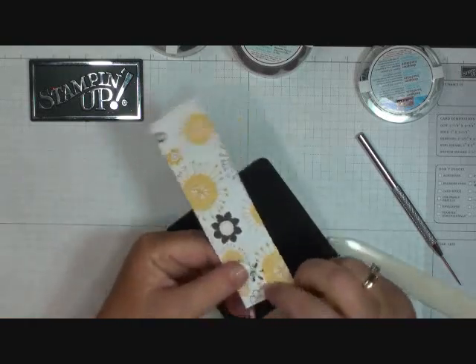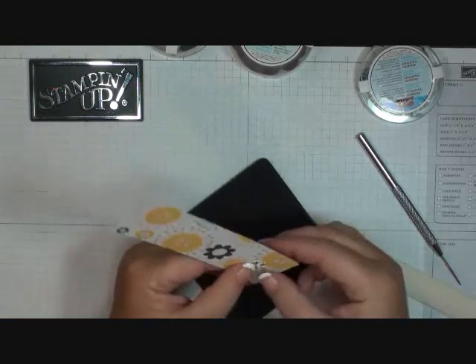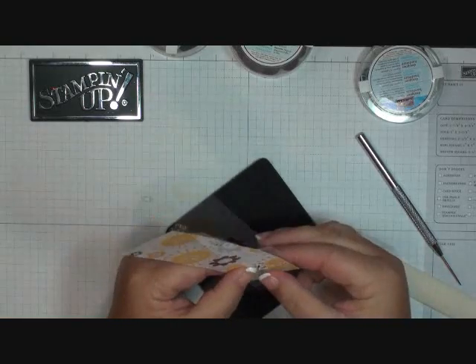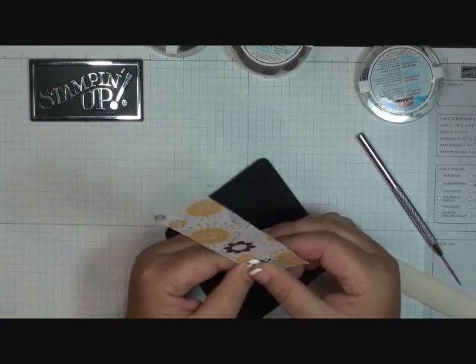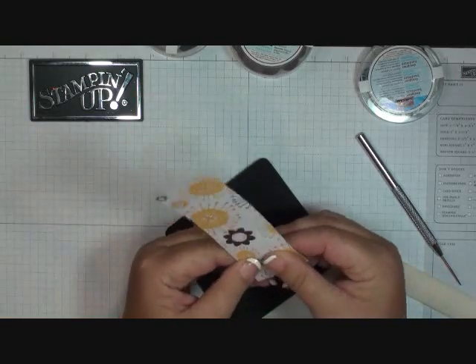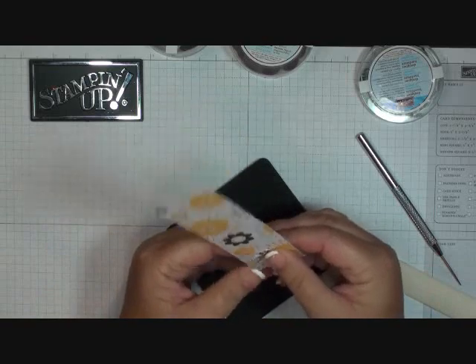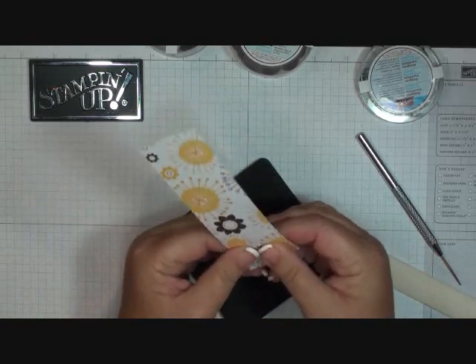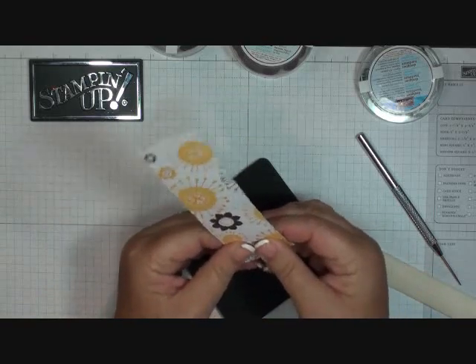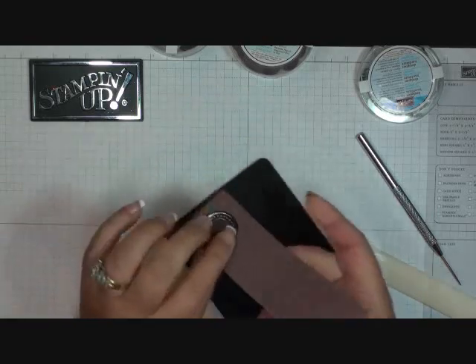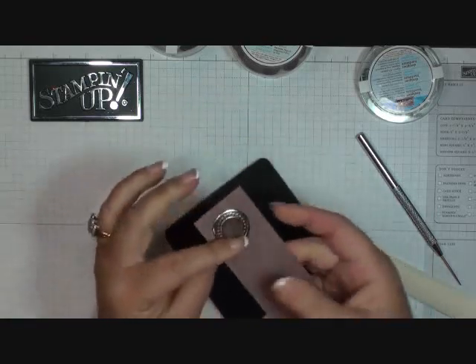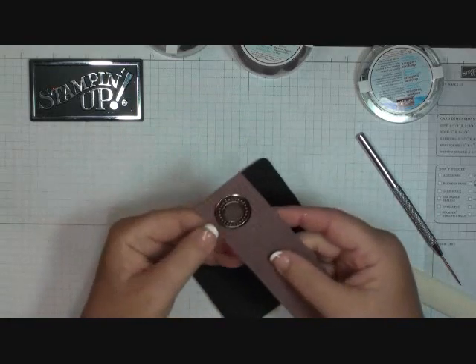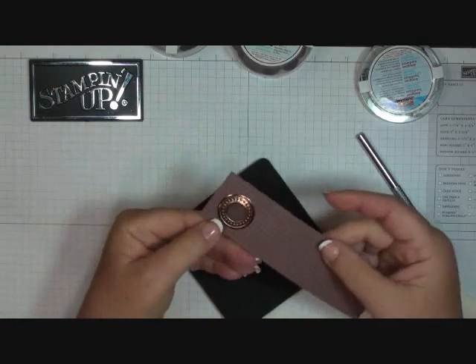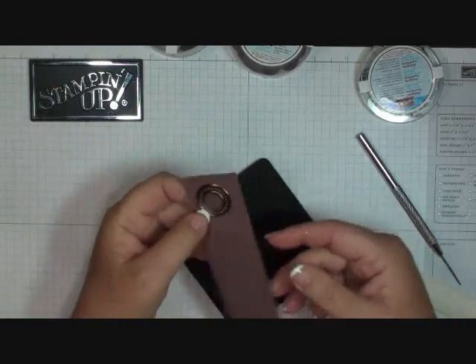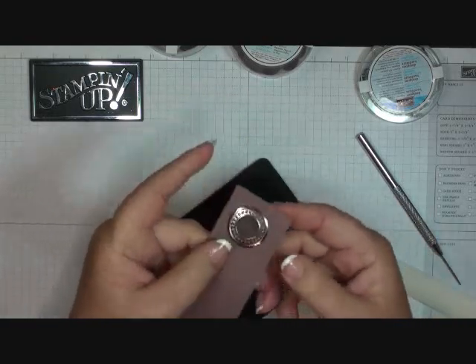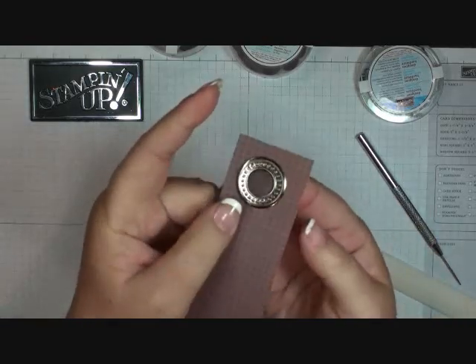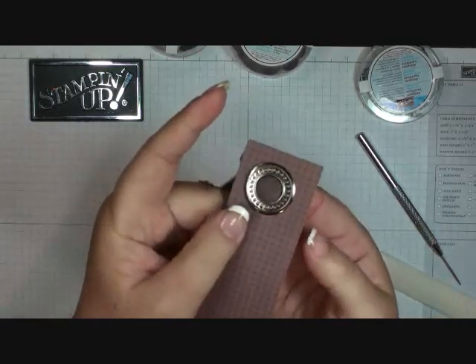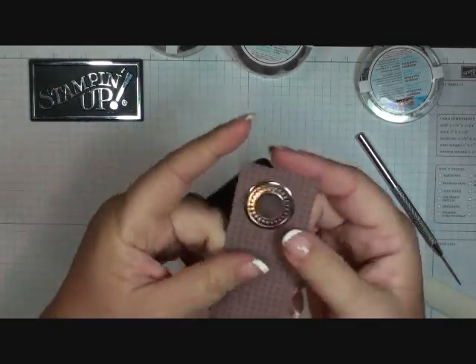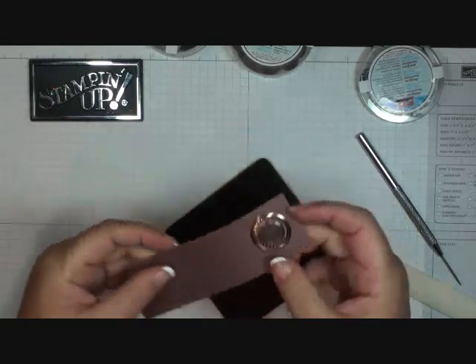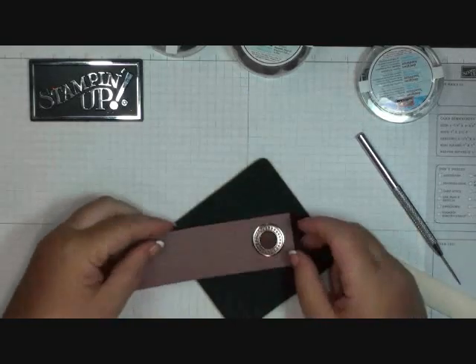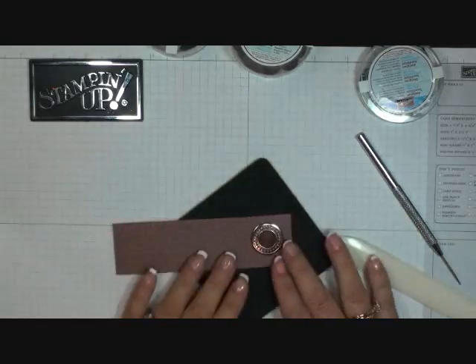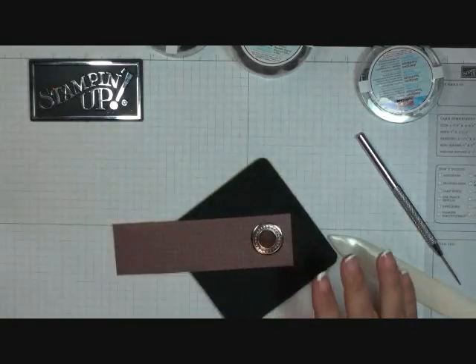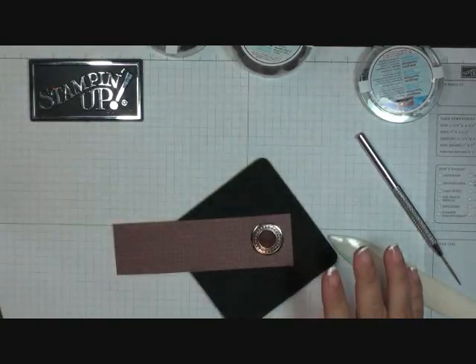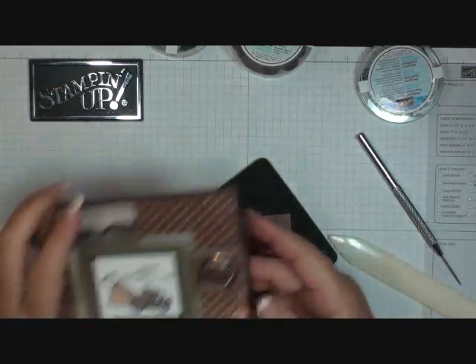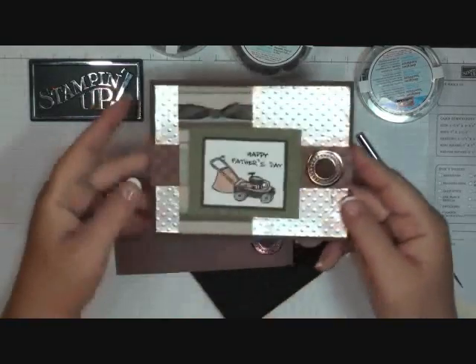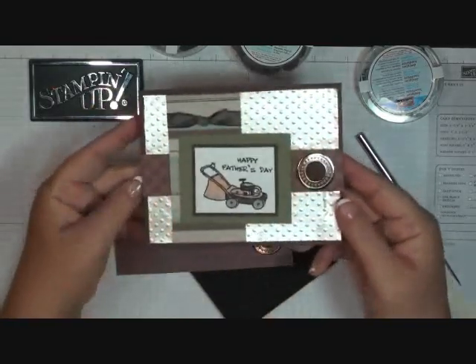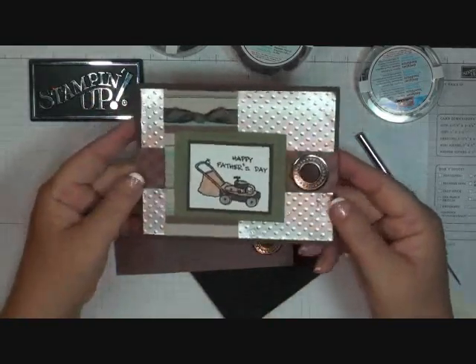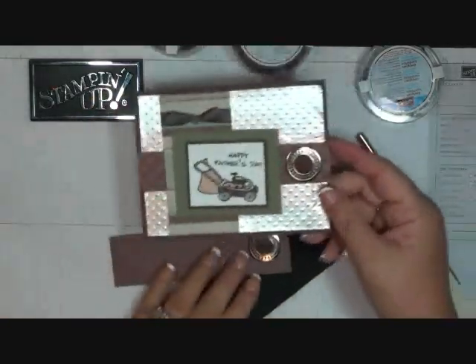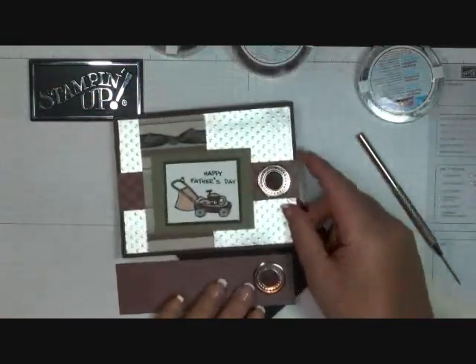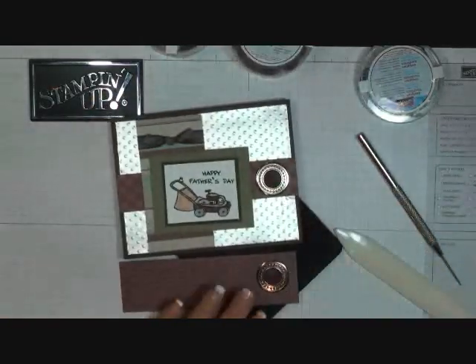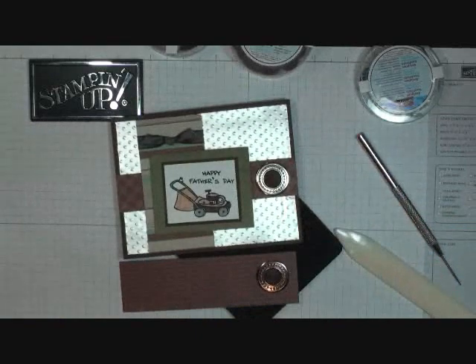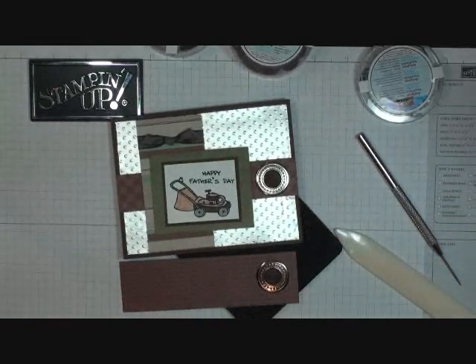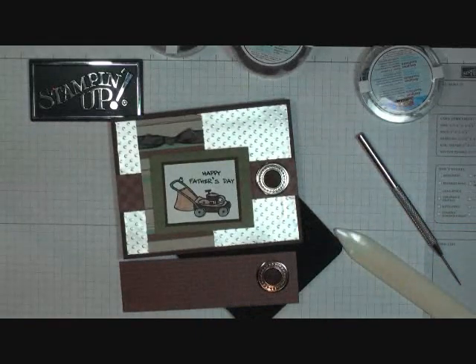It's very cute. And then close the back up. And there you go — how easy is that? Very cute. So that's how I did that on this card today. Thanks for stopping by, we'll see you later. Bye.